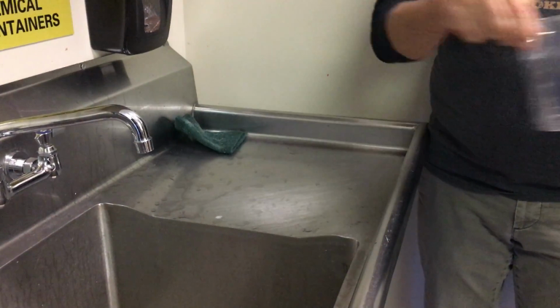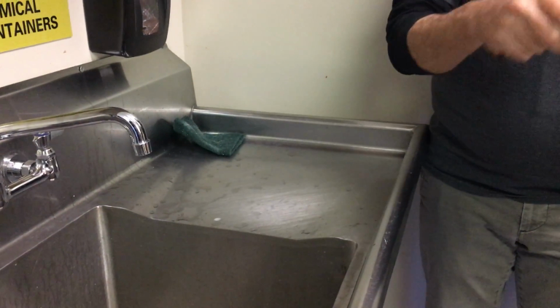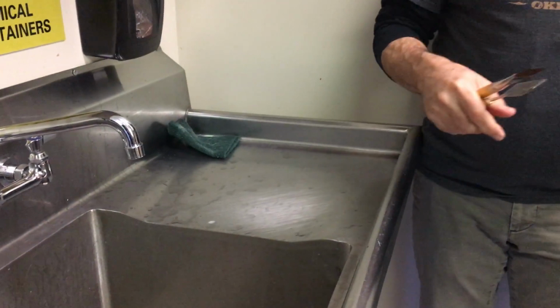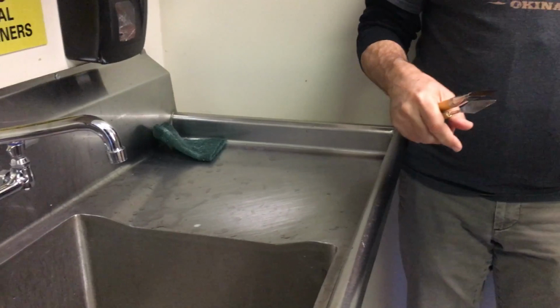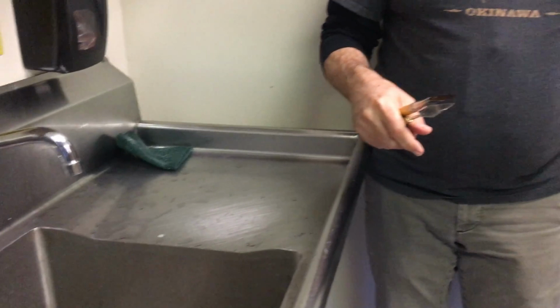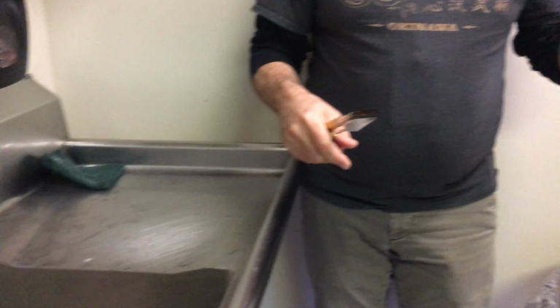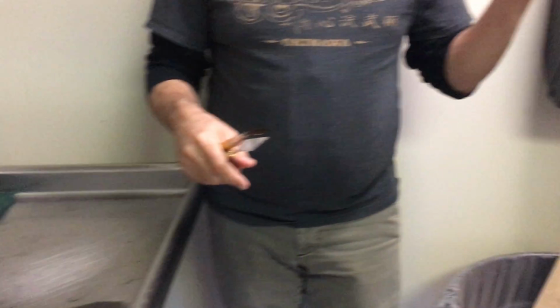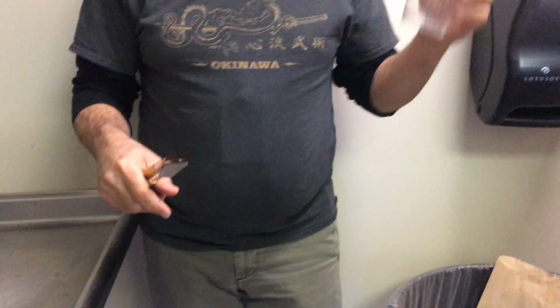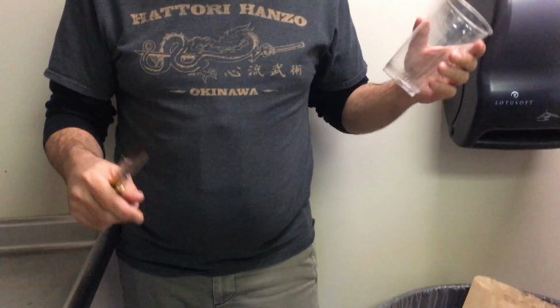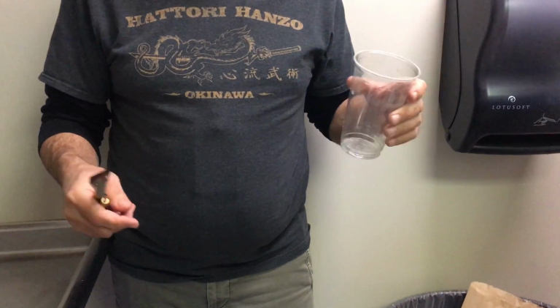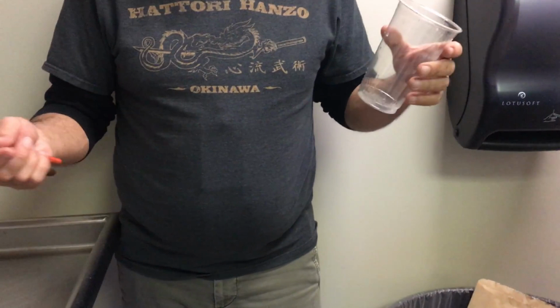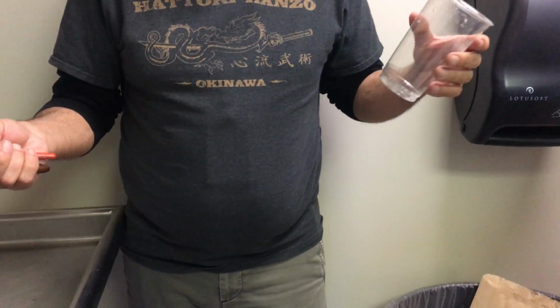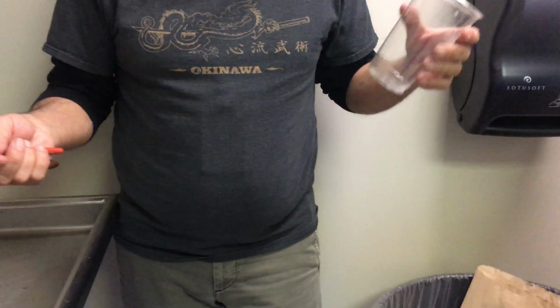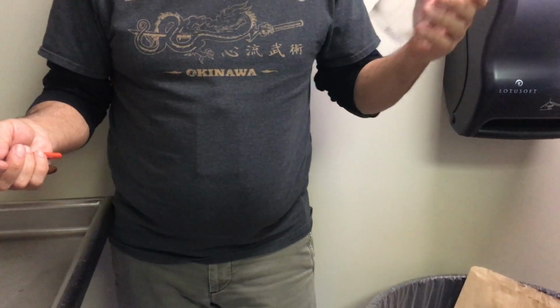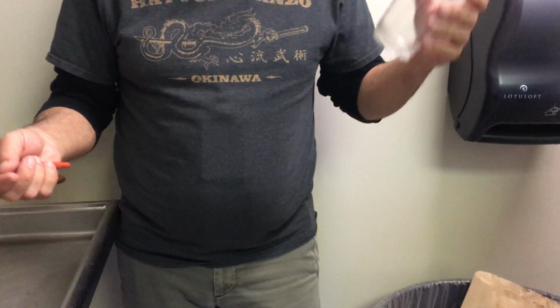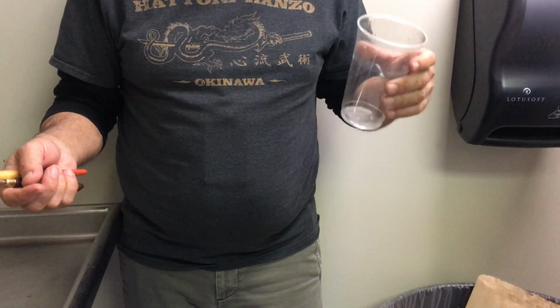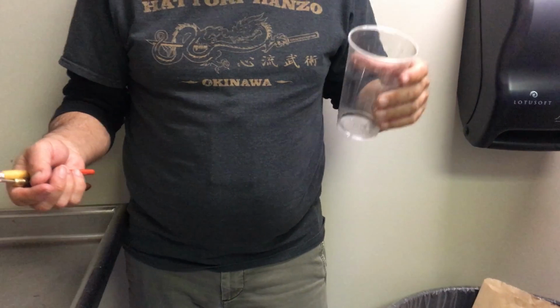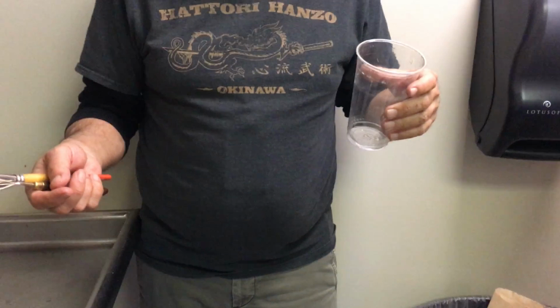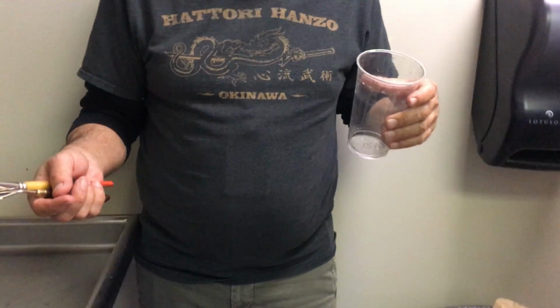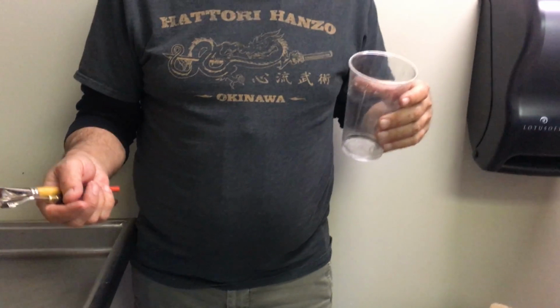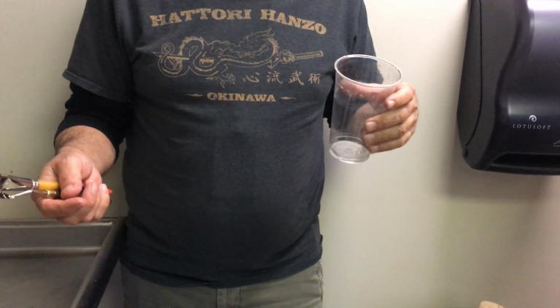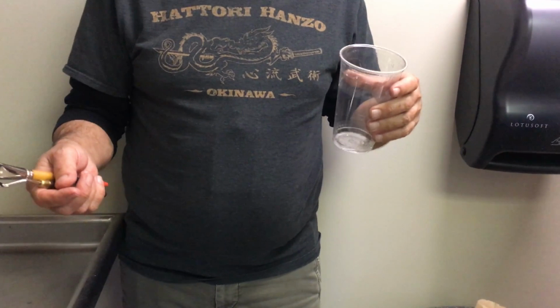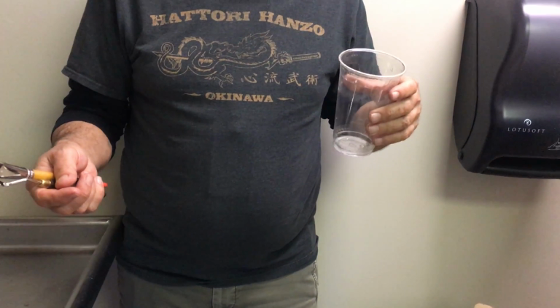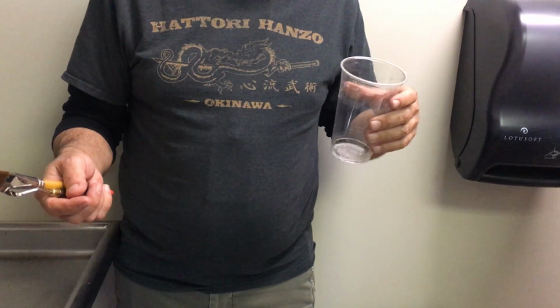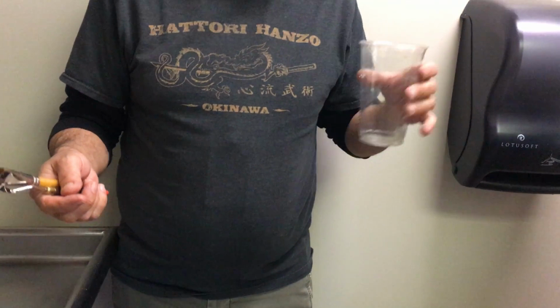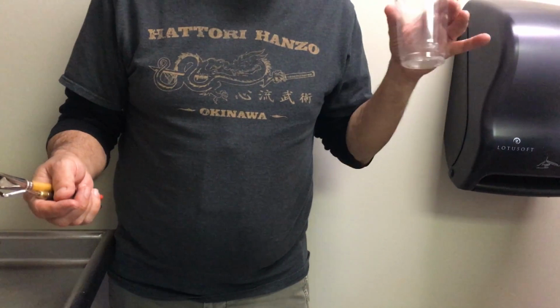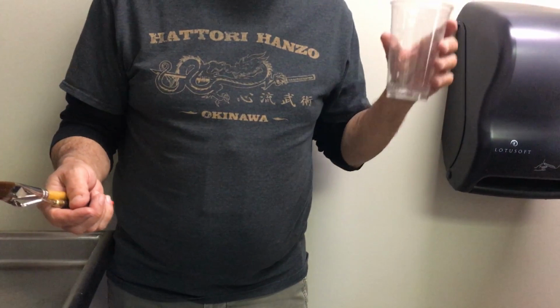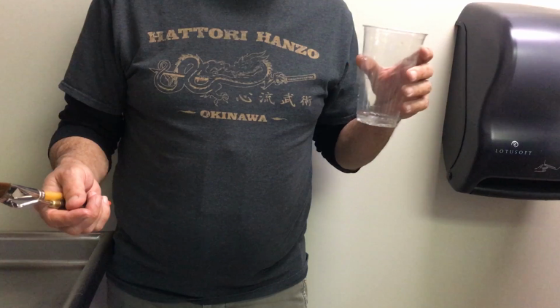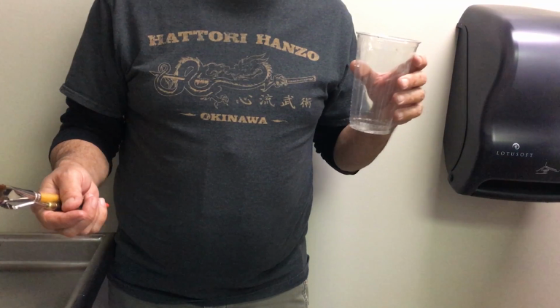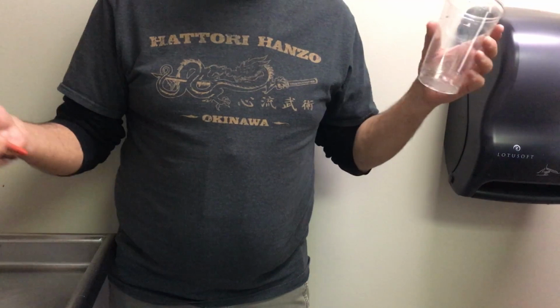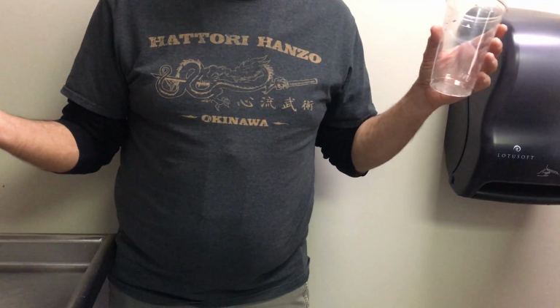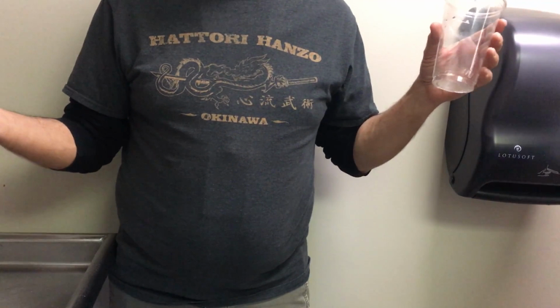Do you need to keep the cup you used? No — it's just a cup, throw it away if you want to. There's nothing special about it. Any questions?